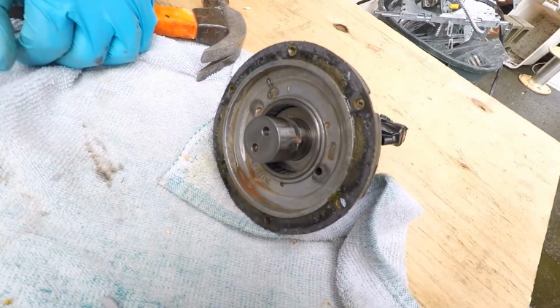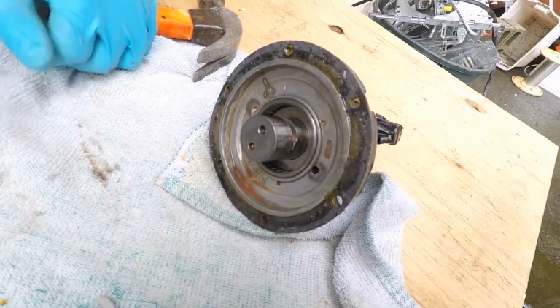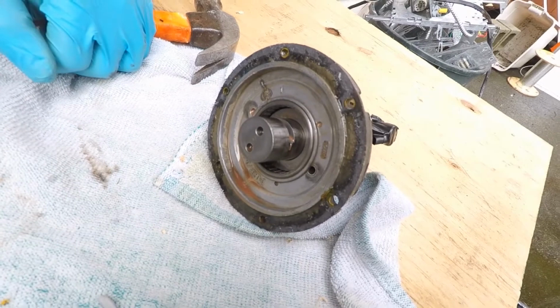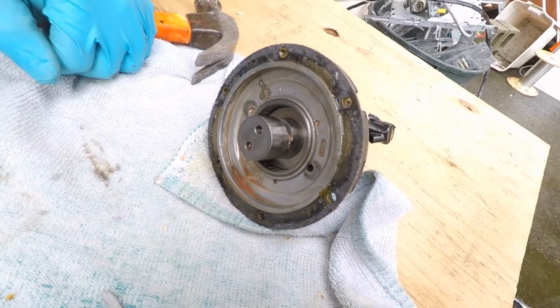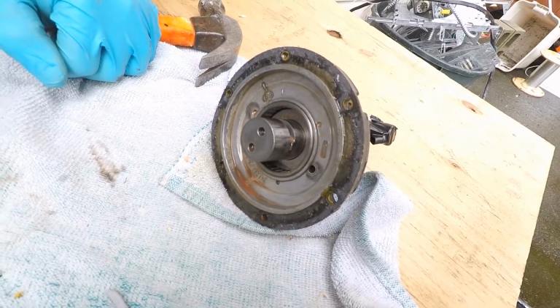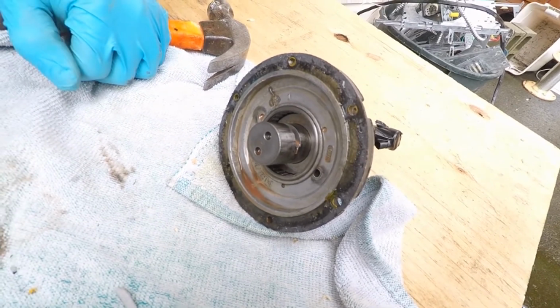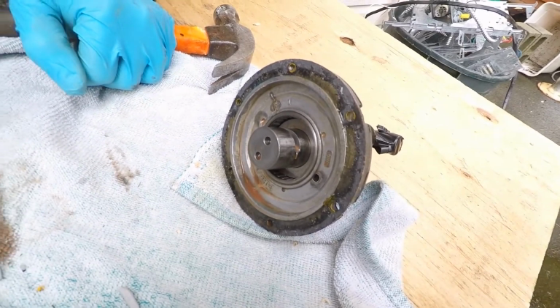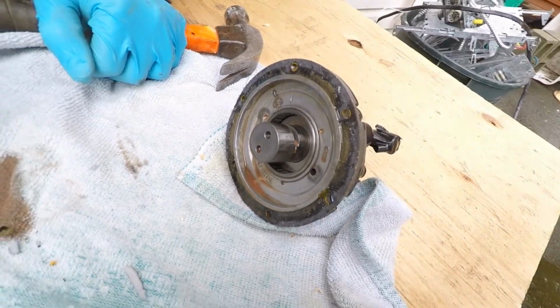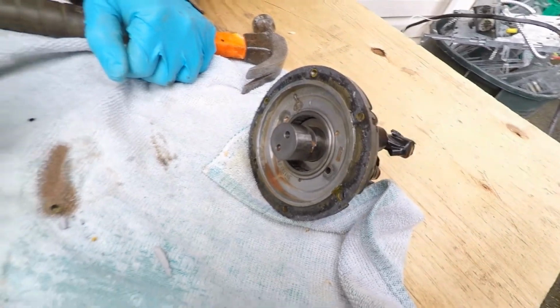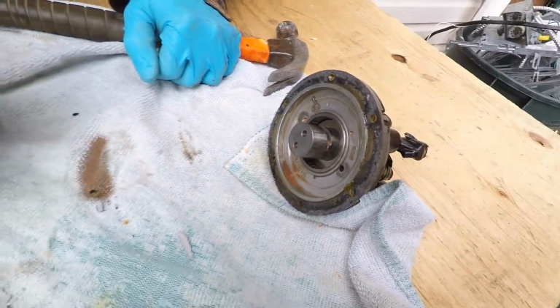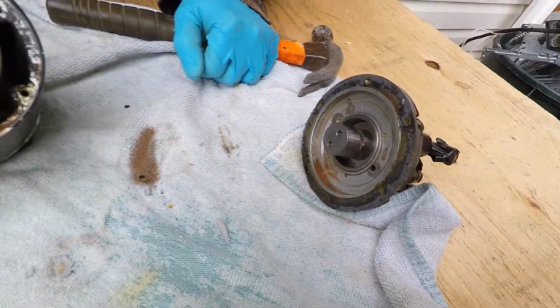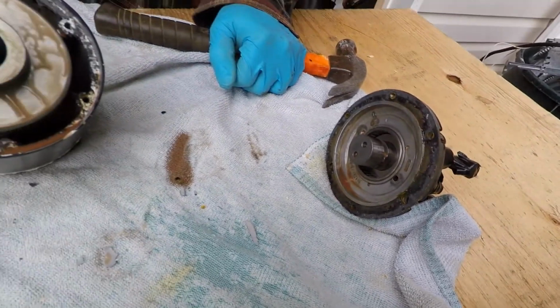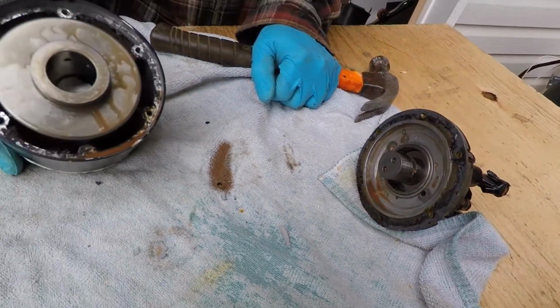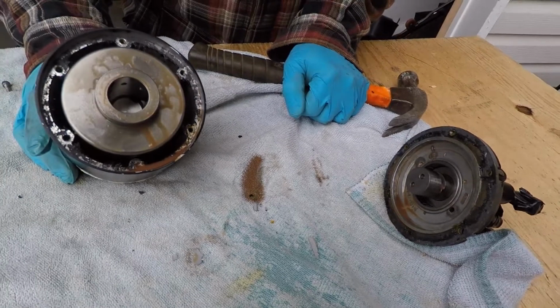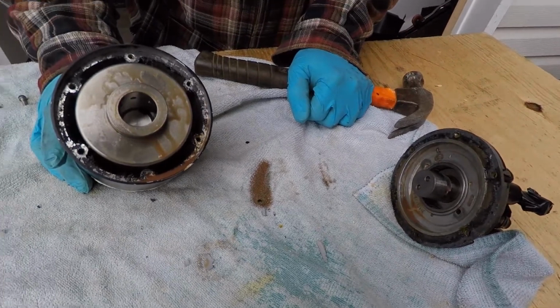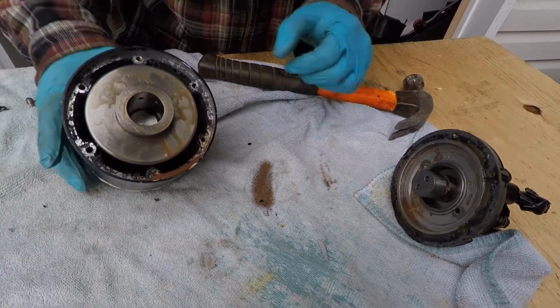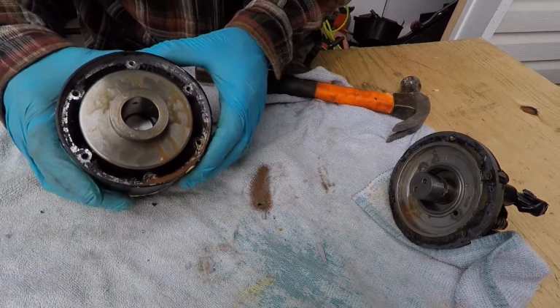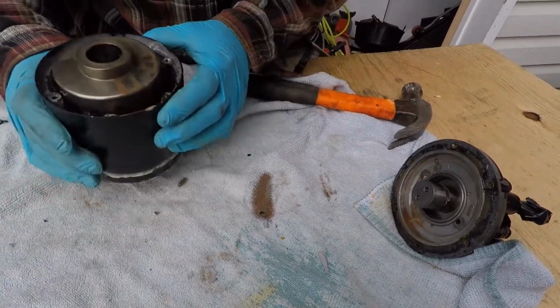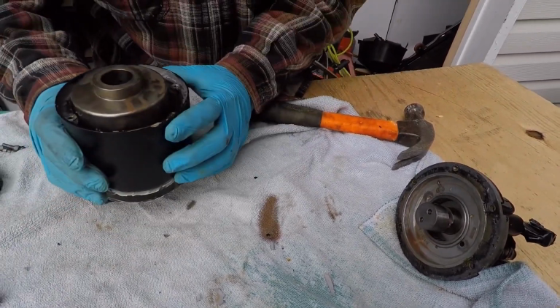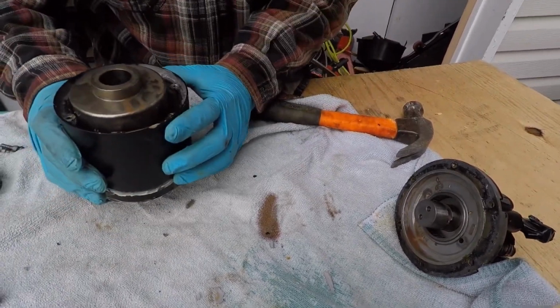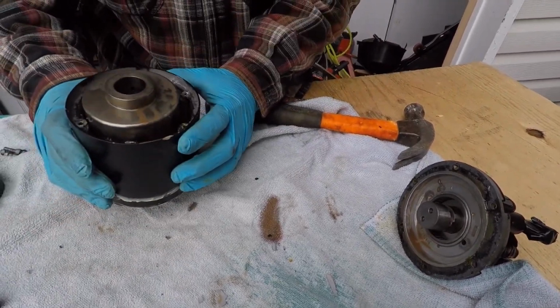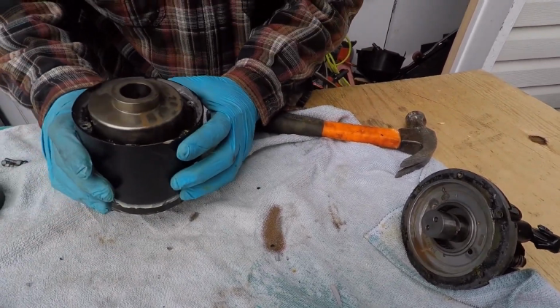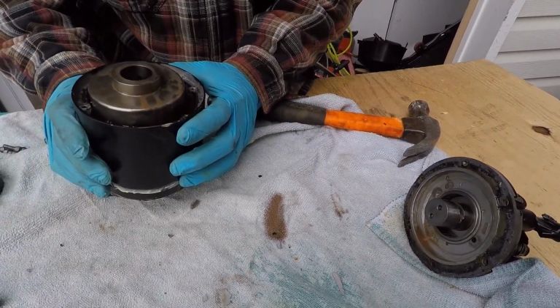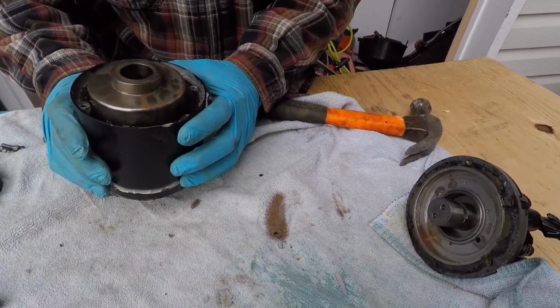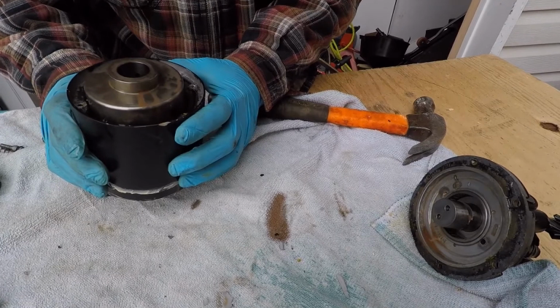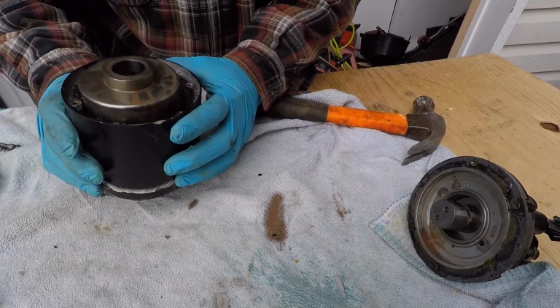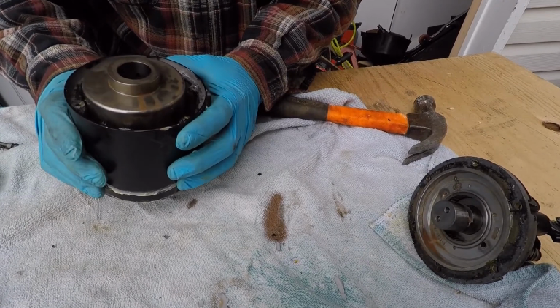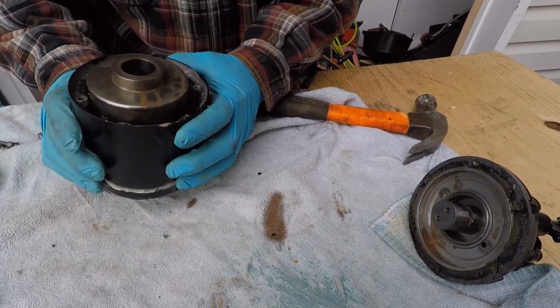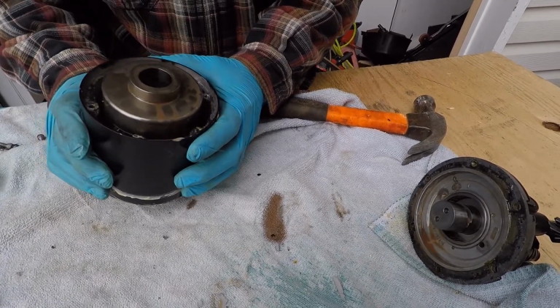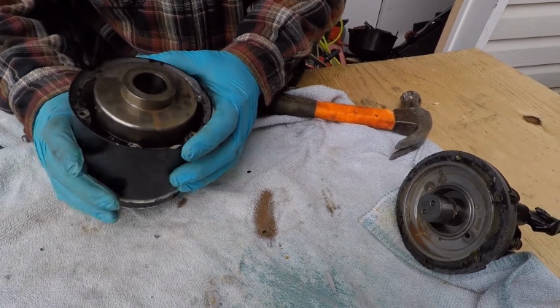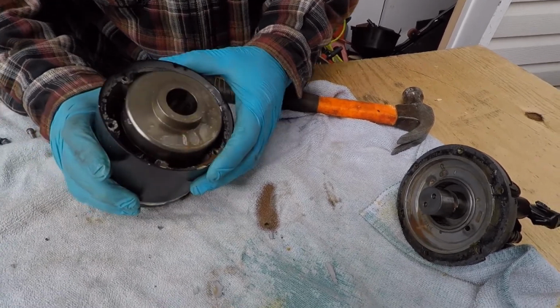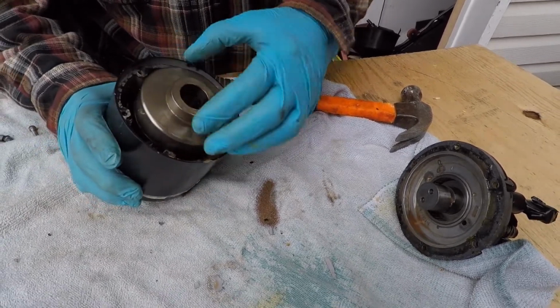I'm gonna buy a kit if I can recognize what size, and that's the other problem I'm having. When I took it out of the boat, there are no labels on it. So I have no idea how big this pump is — I have to take it somewhere to identify what kind of kit I need to buy. Anyway, that's that part.